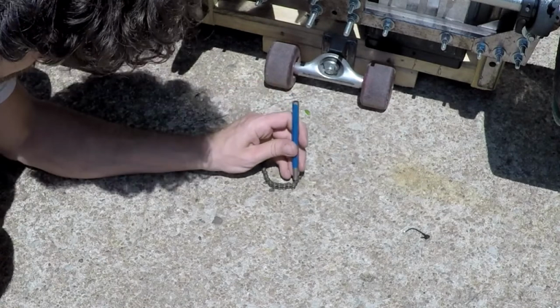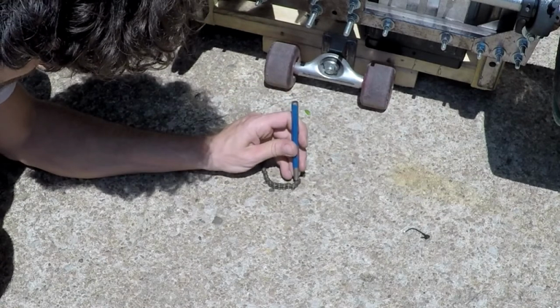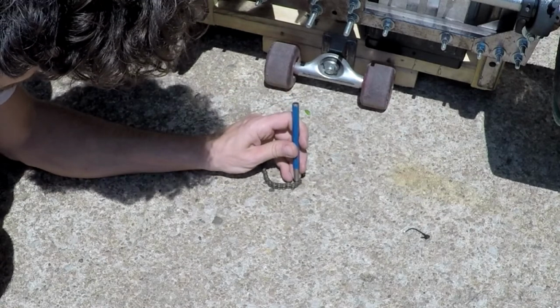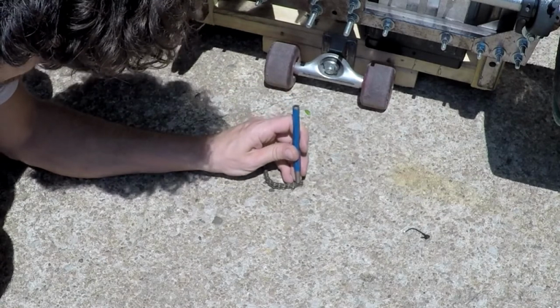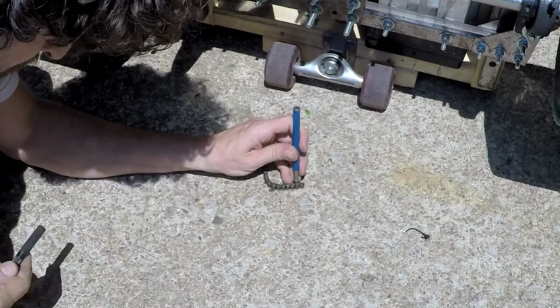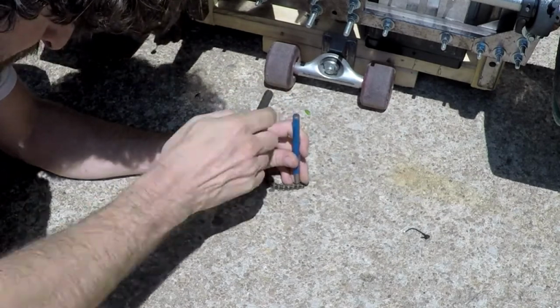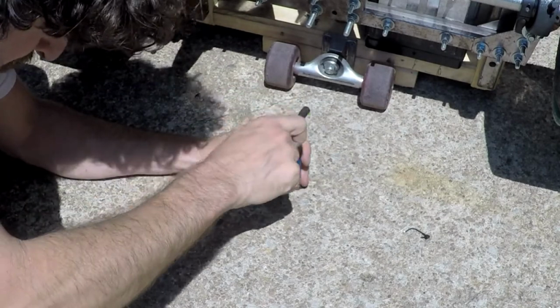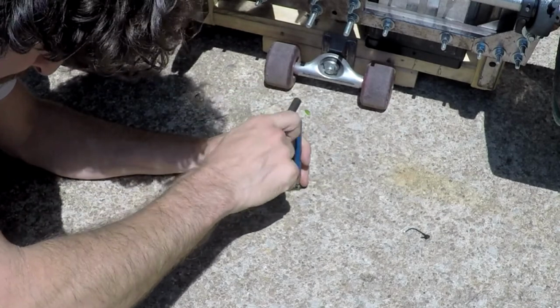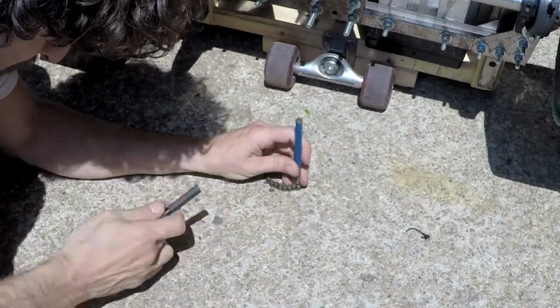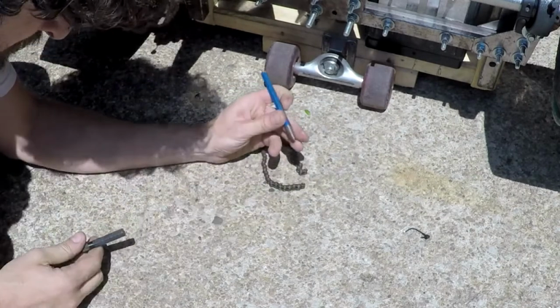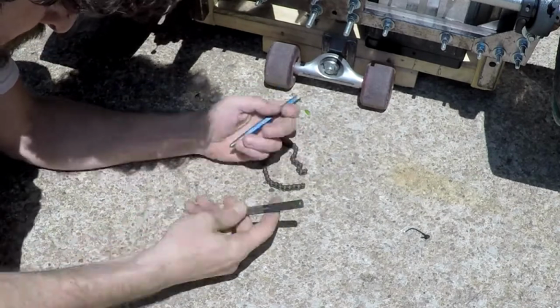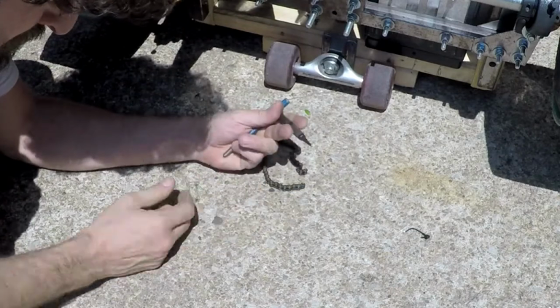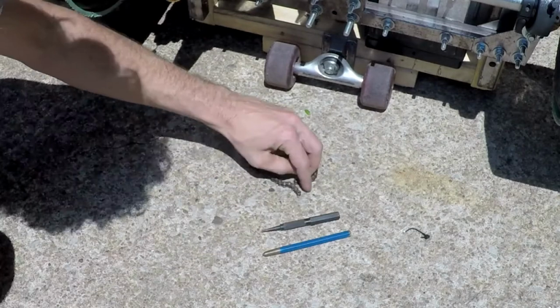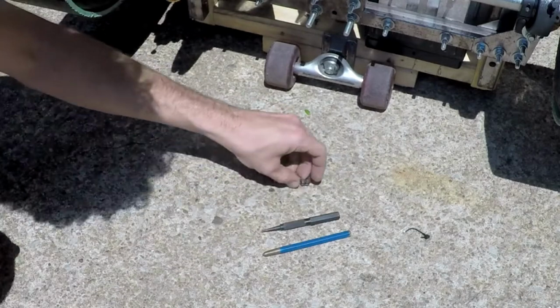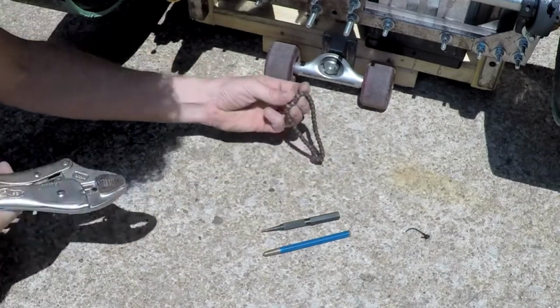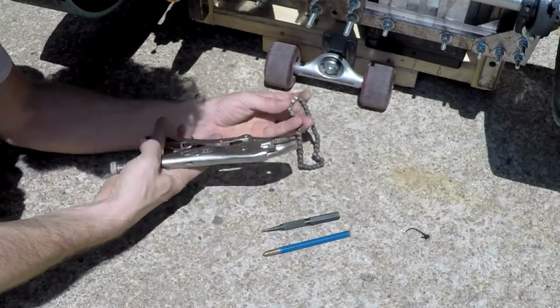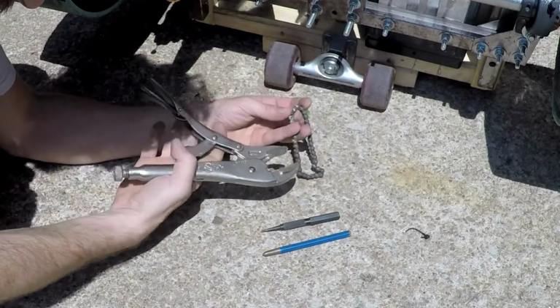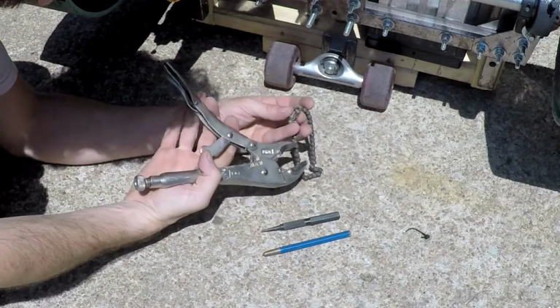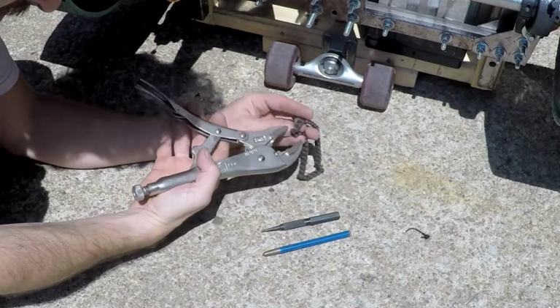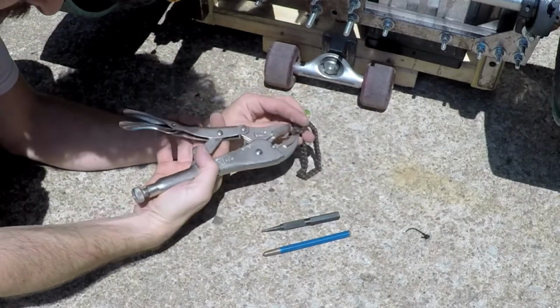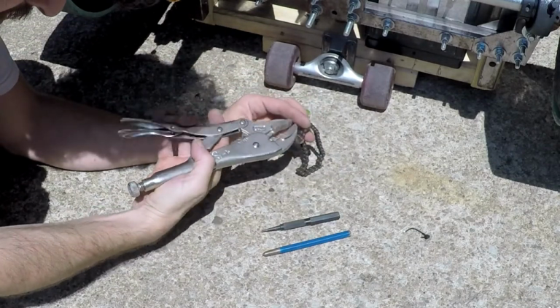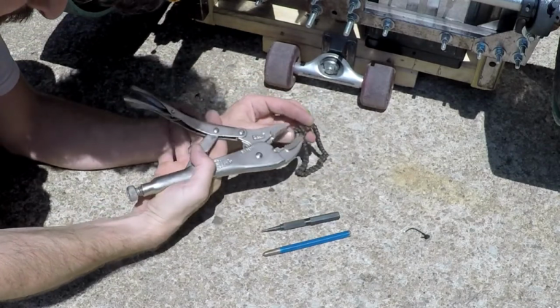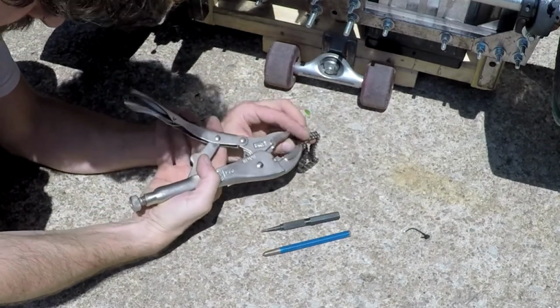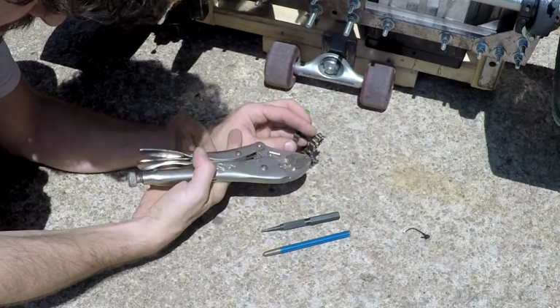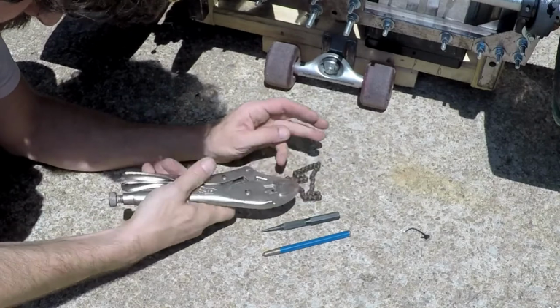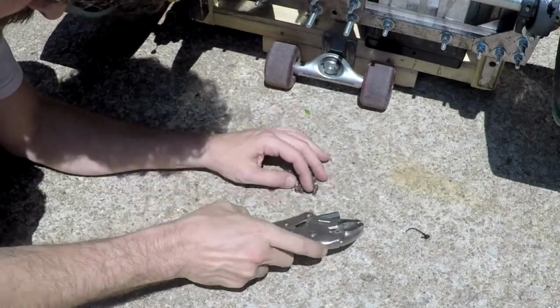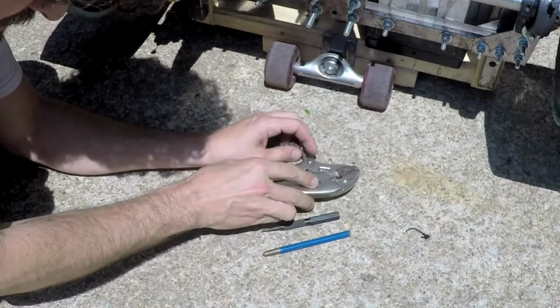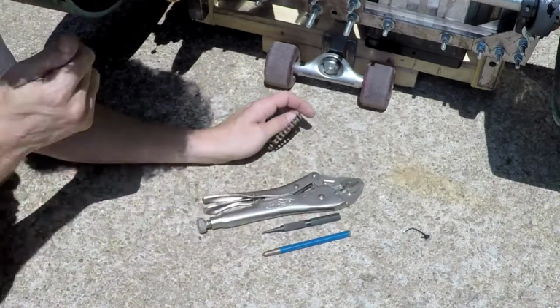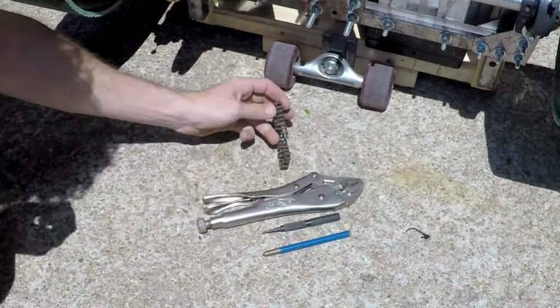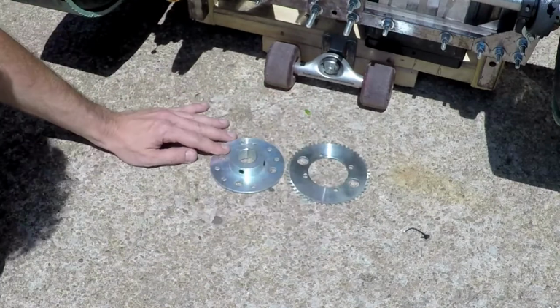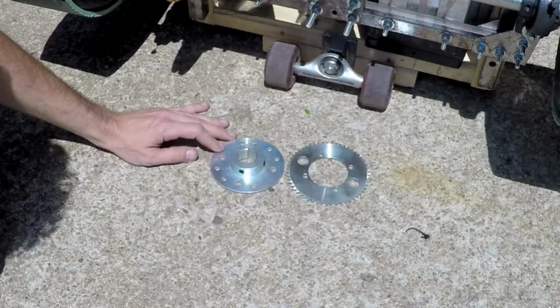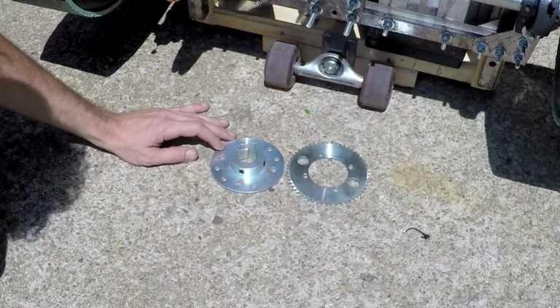I used a center punch, a countersink, and a nail to push the pin out and break the chain. Then I lost my master link and was able to use a vice grip to actually put the pin back in the chain.